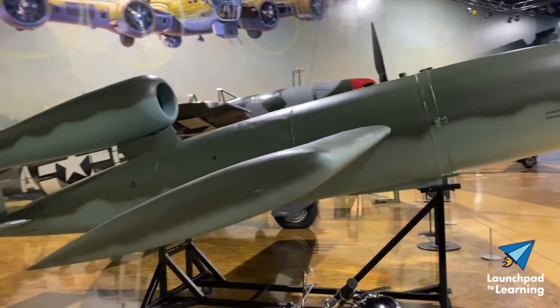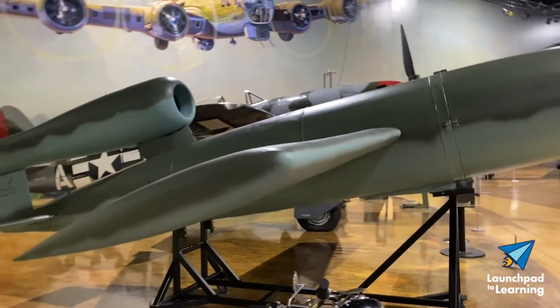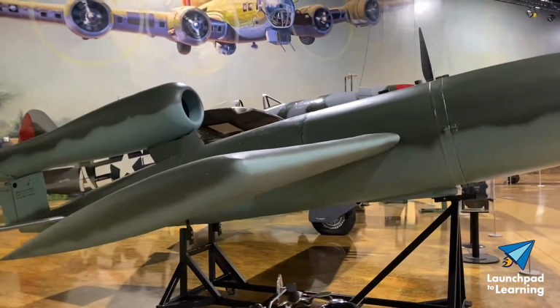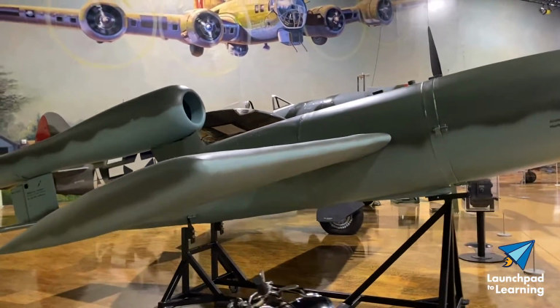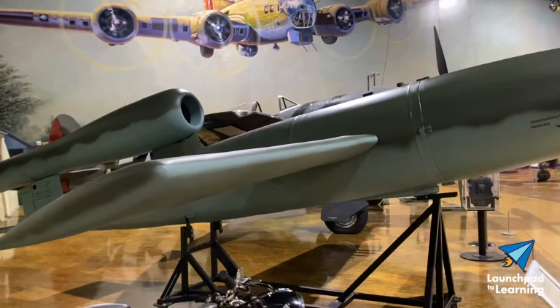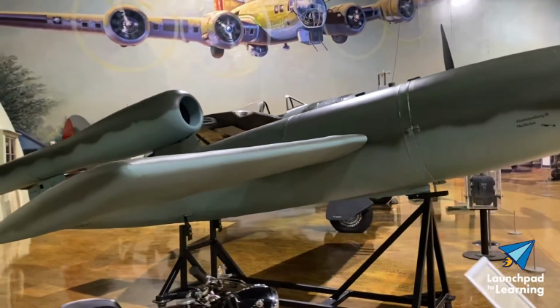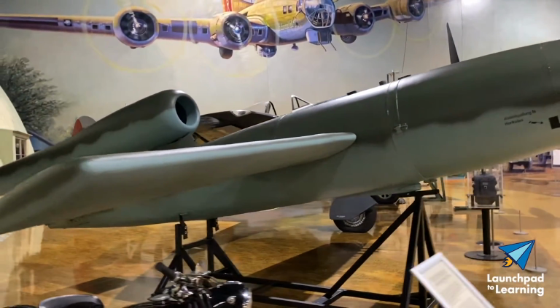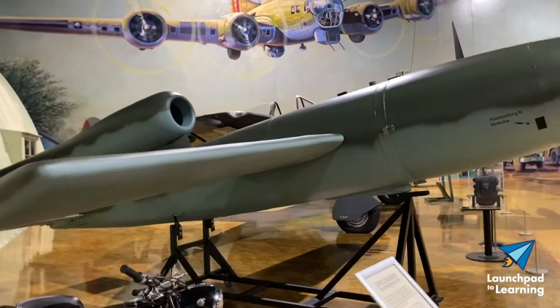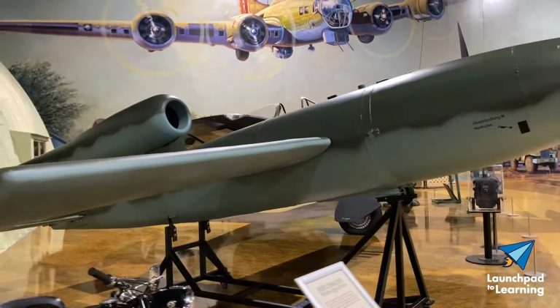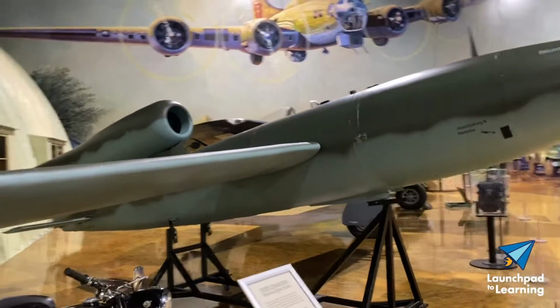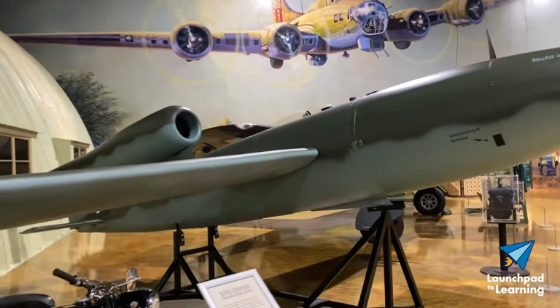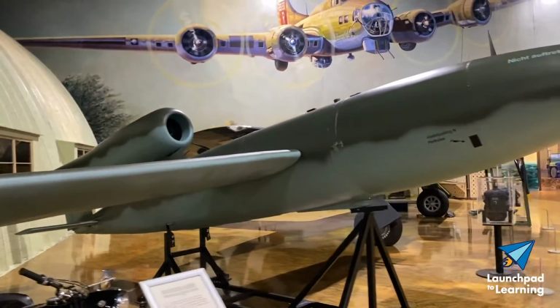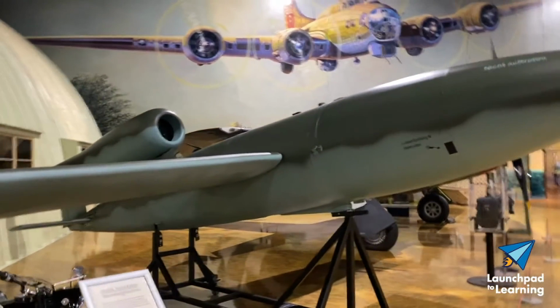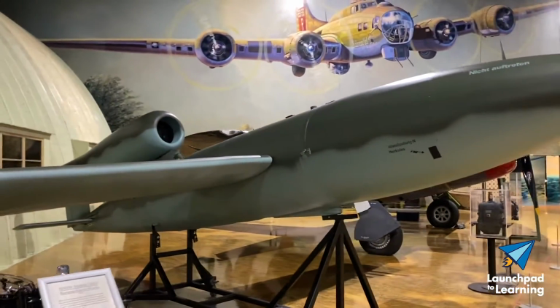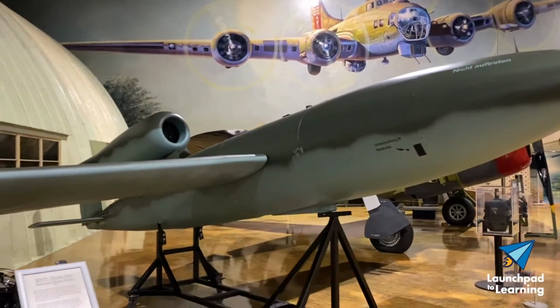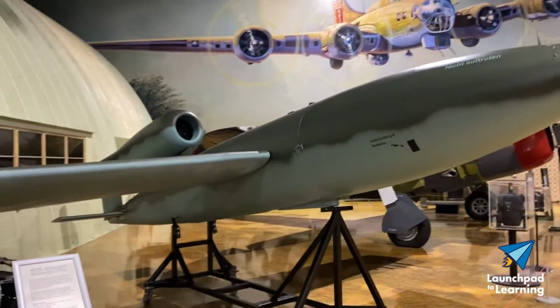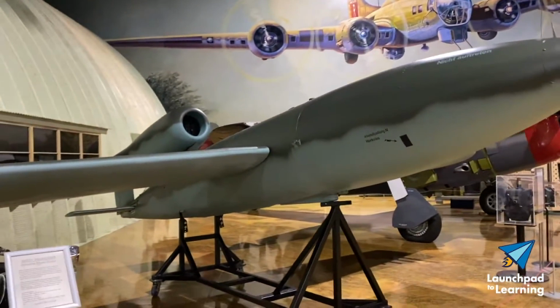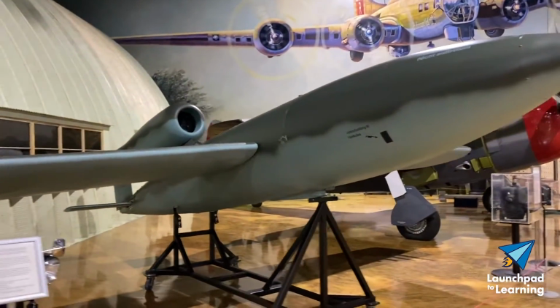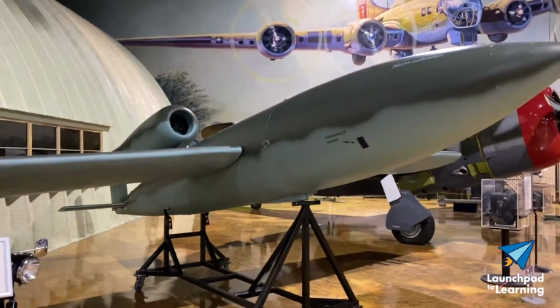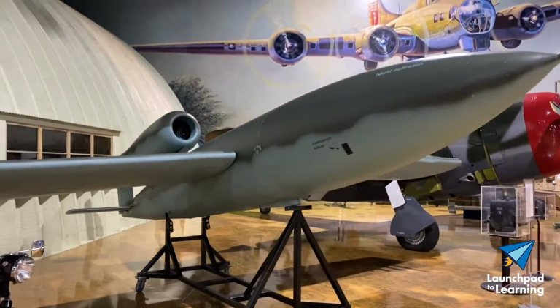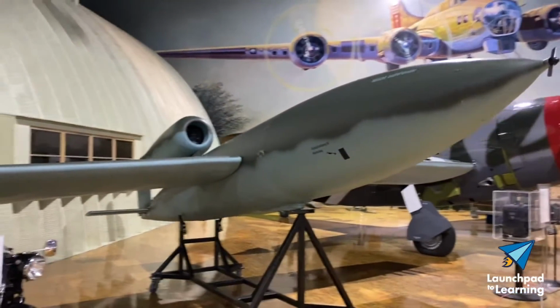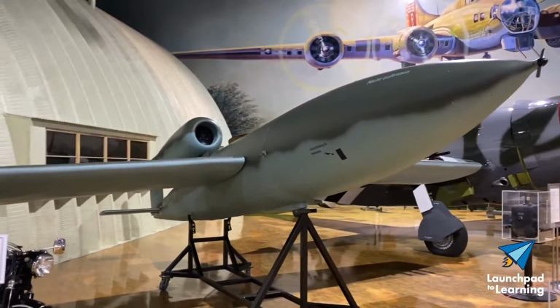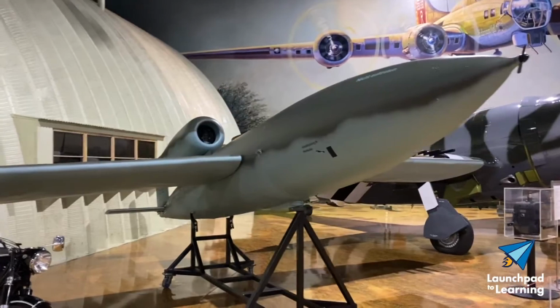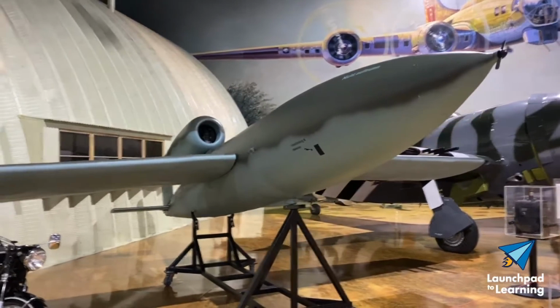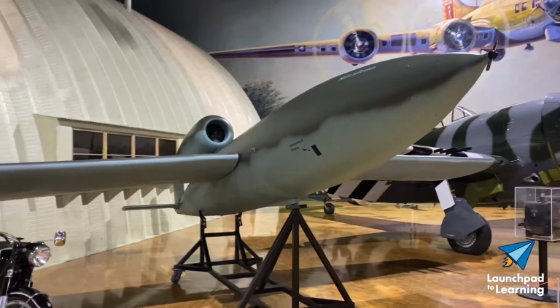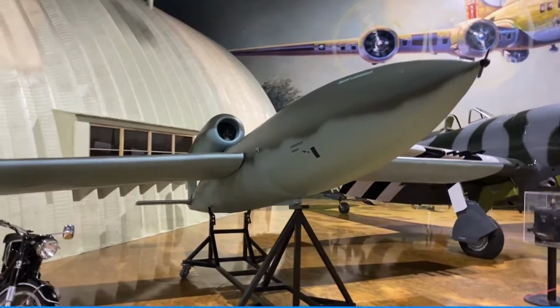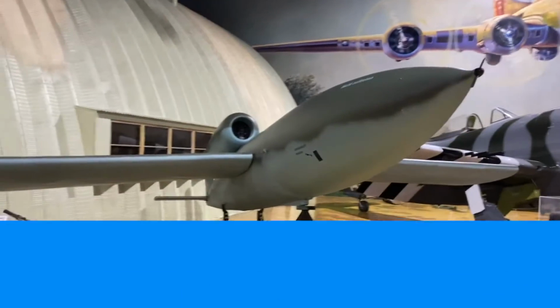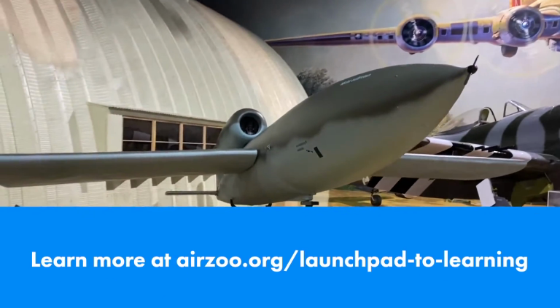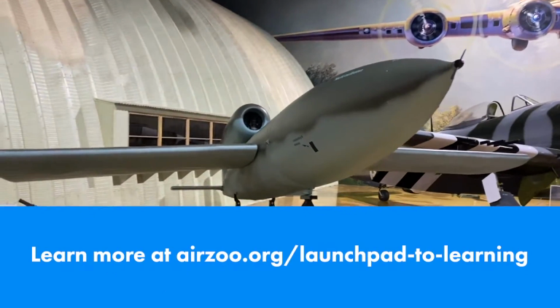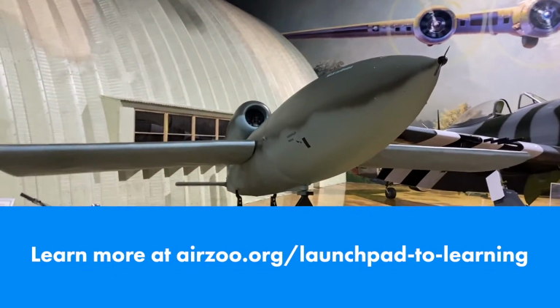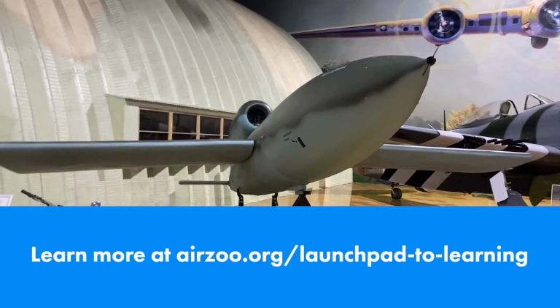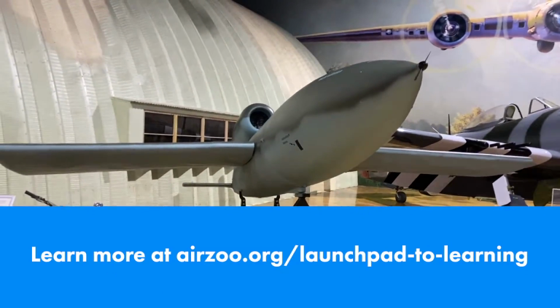Did you know that the V-1, on loan from the Smithsonian's National Air and Space Museum, was restored by the Air Zeus restoration team? Check out a video of the V-1 restoration, coming soon.